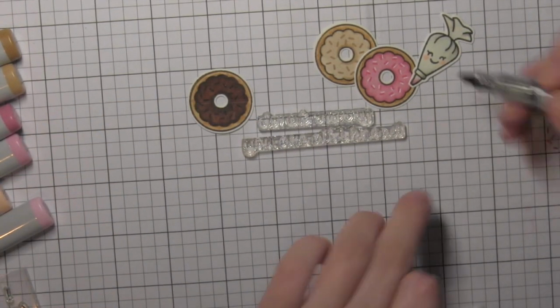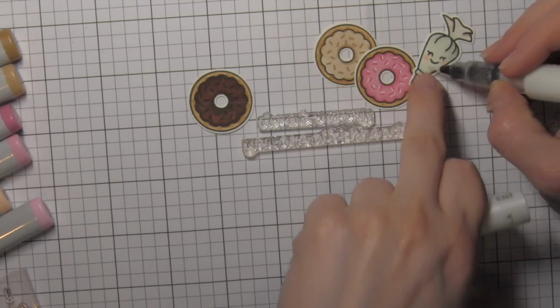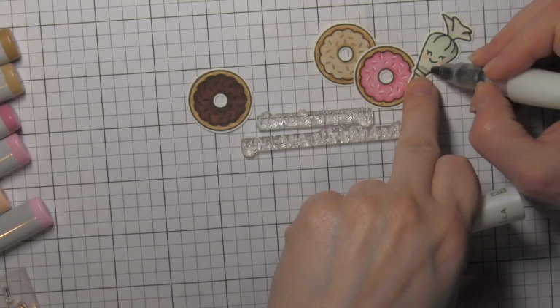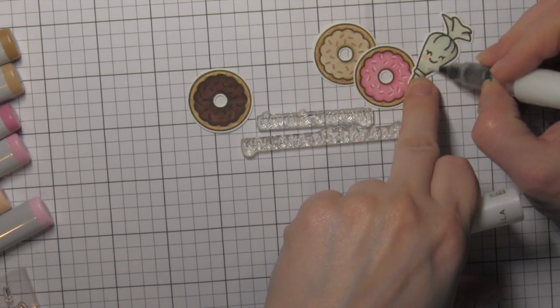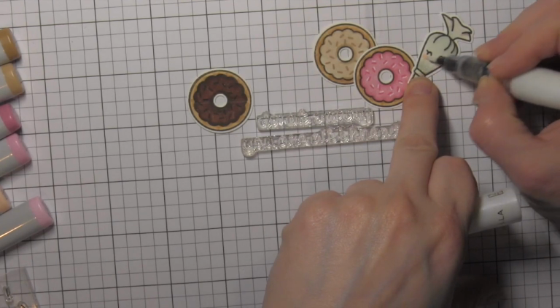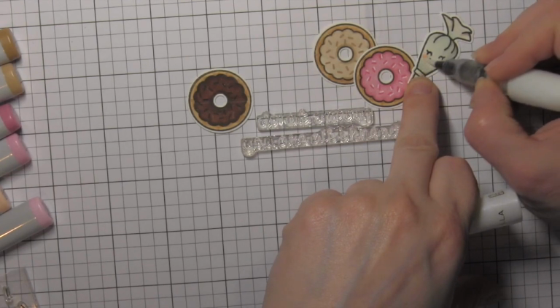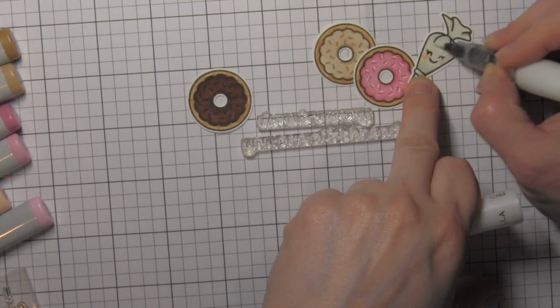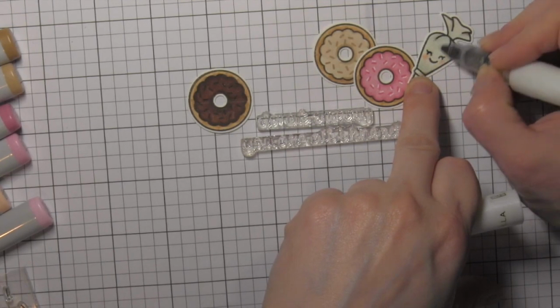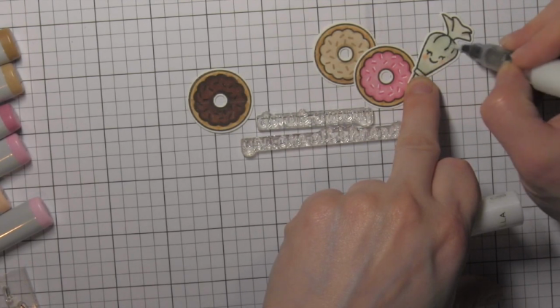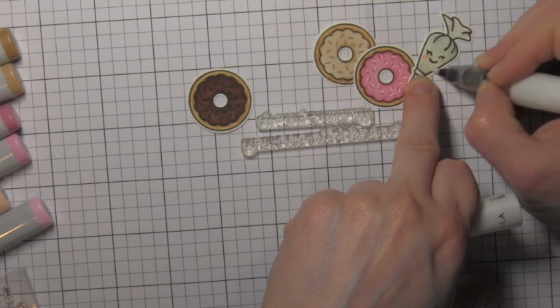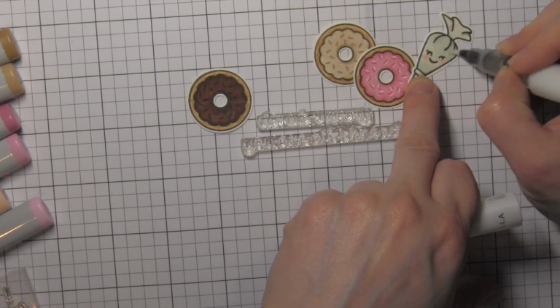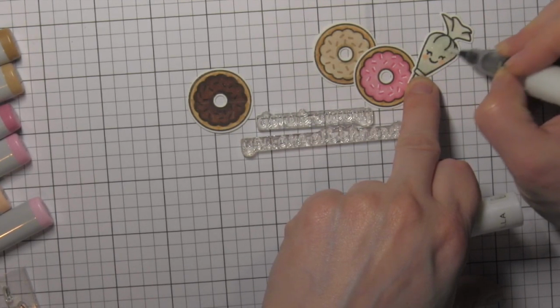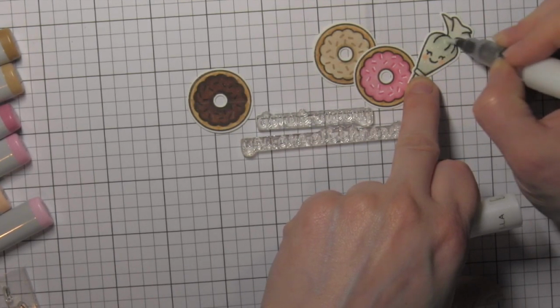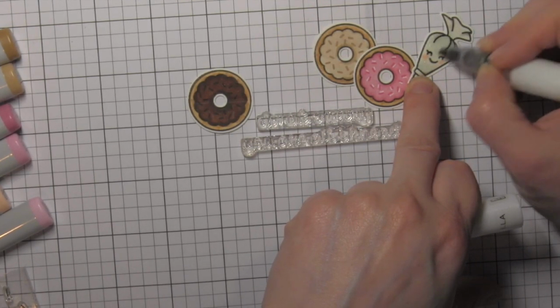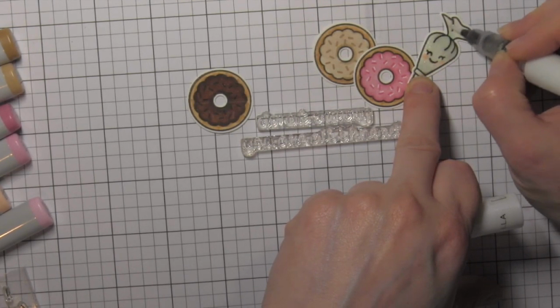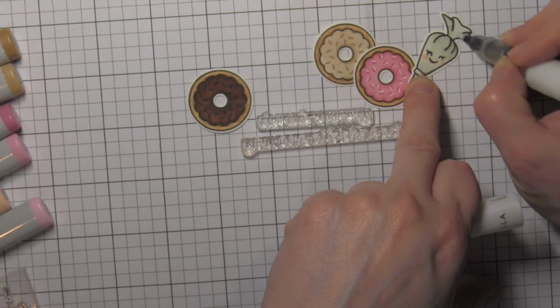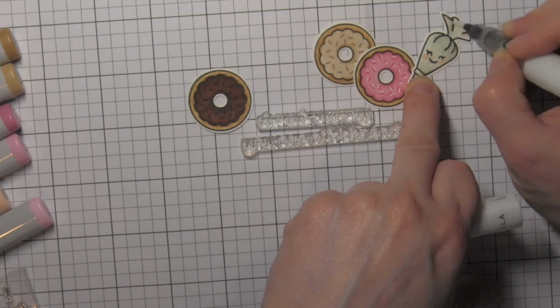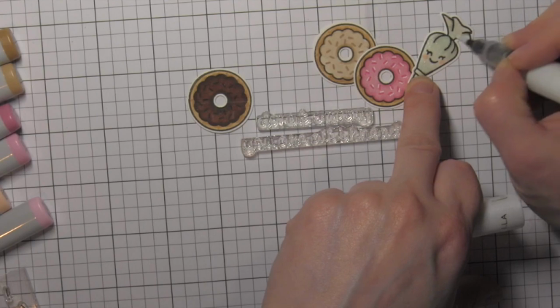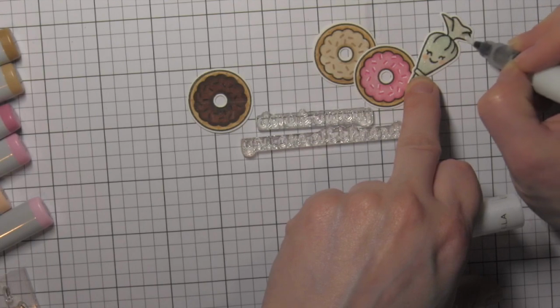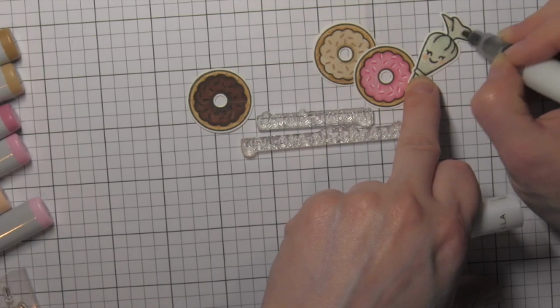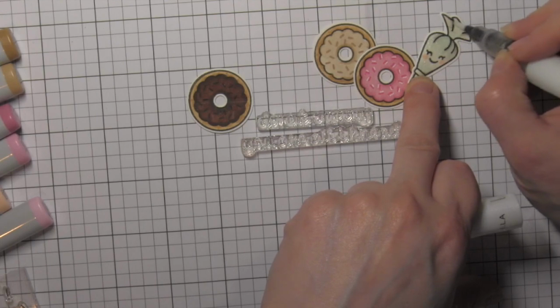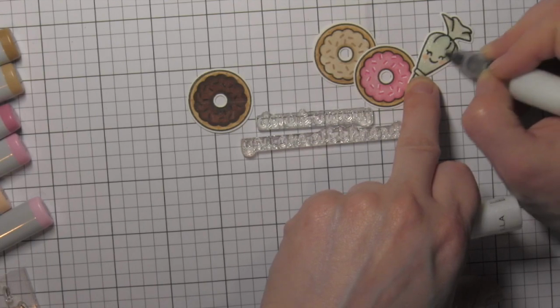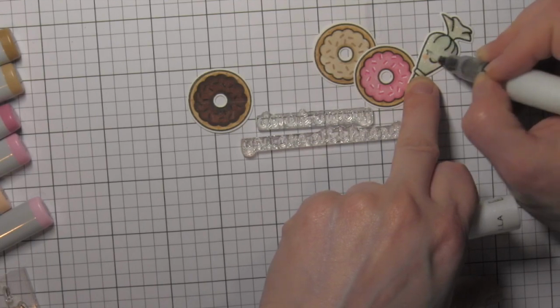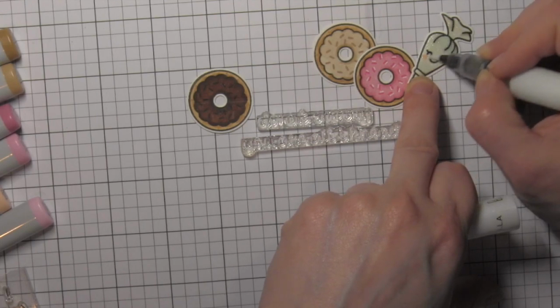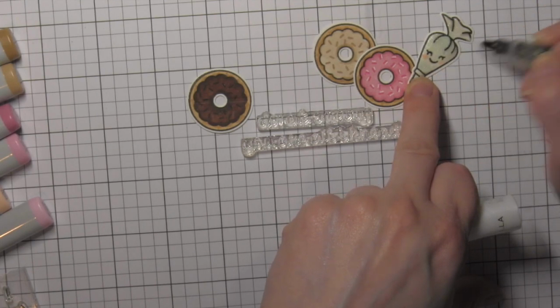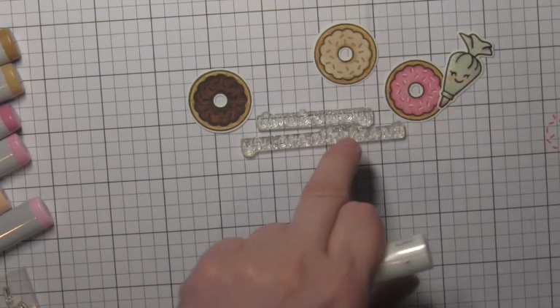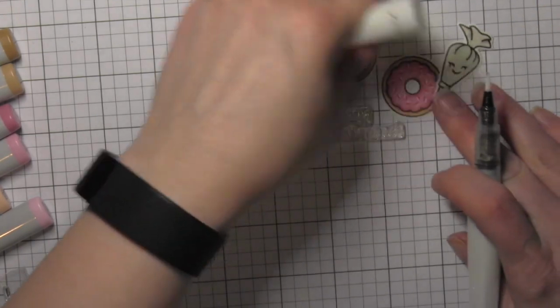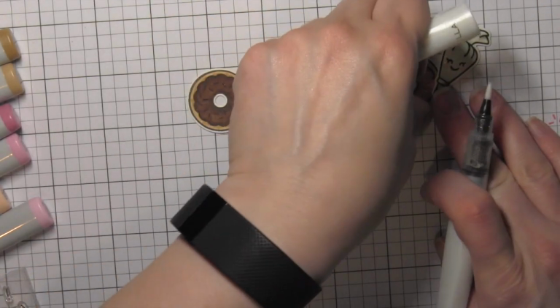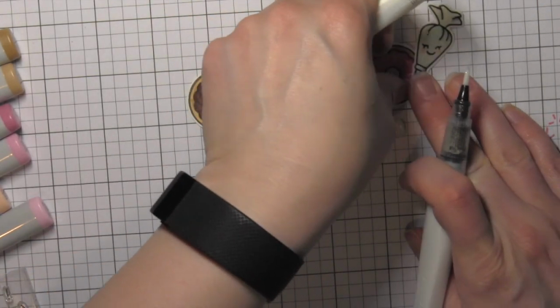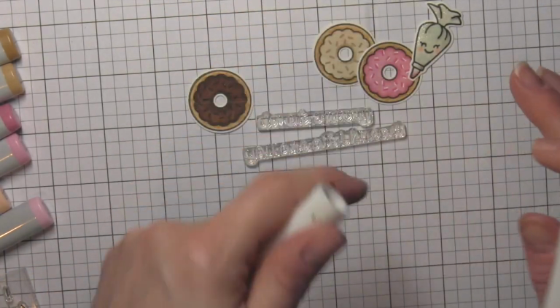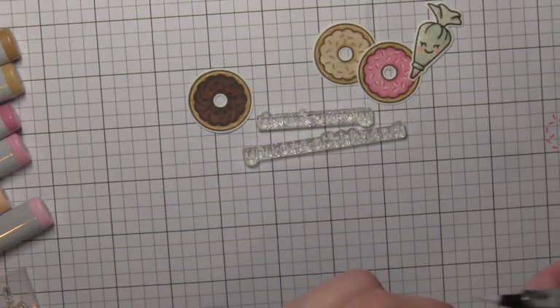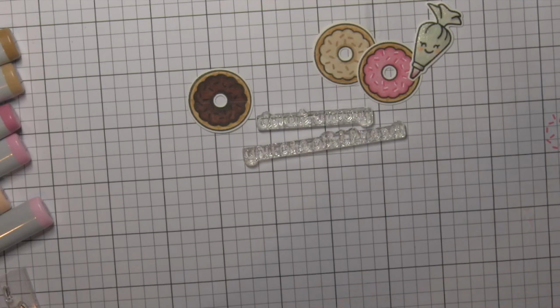I've kind of laid out my donuts, my pastry bag, and the greetings I'm going to use. I'm going to go over the pastry bag with the Wink of Stella clear glitter brush pen to make it nice and shiny and glittery.